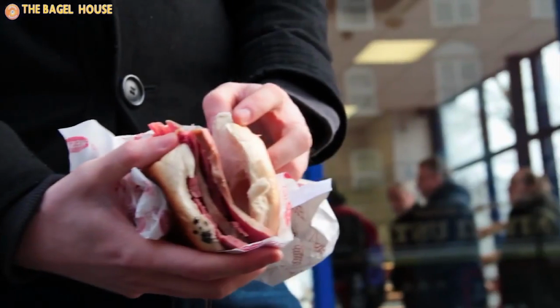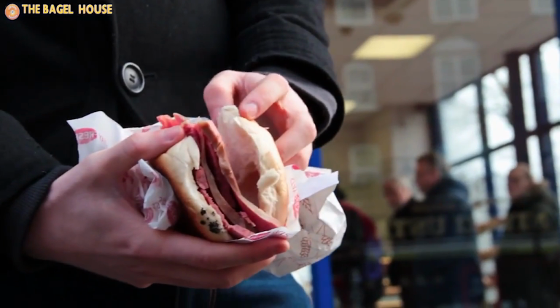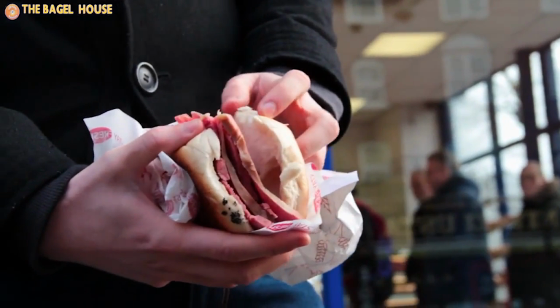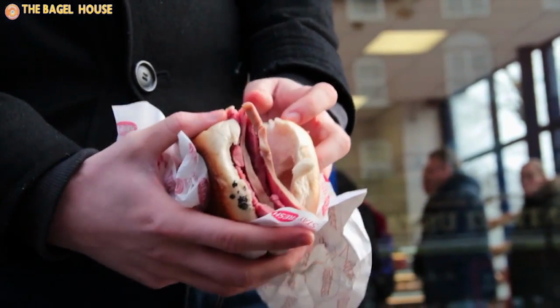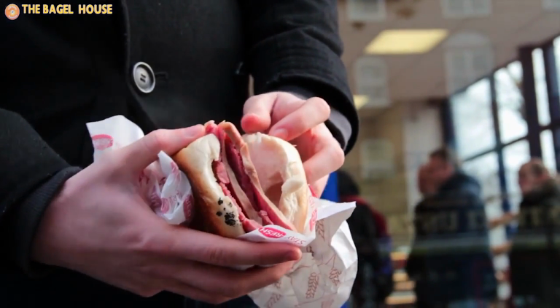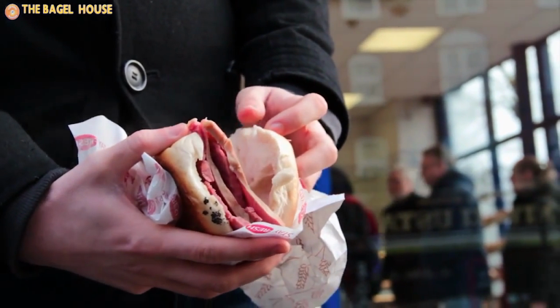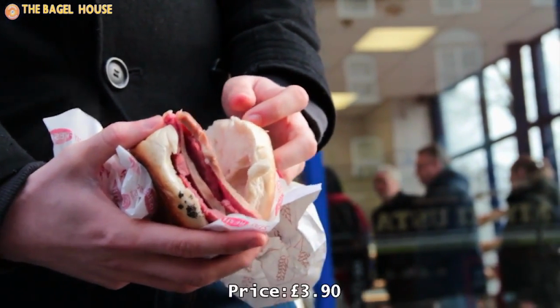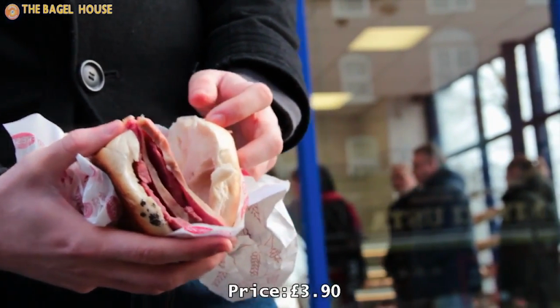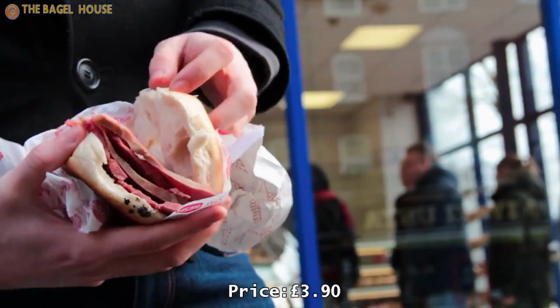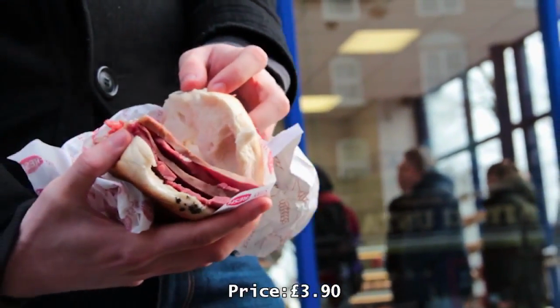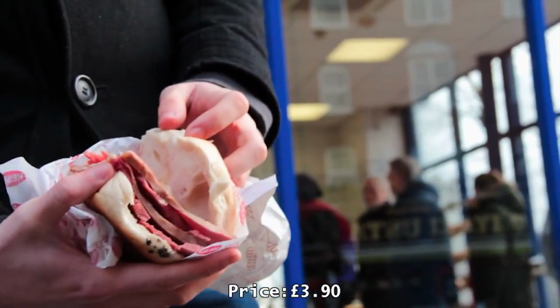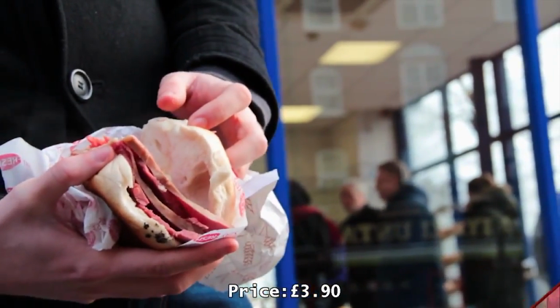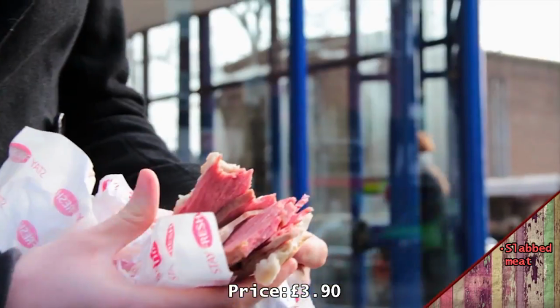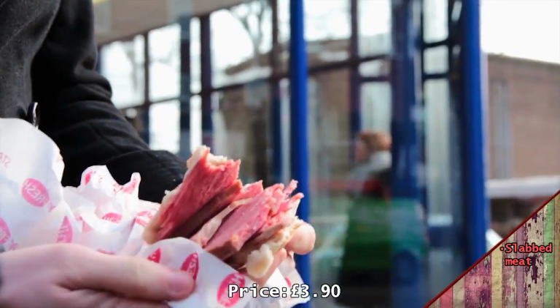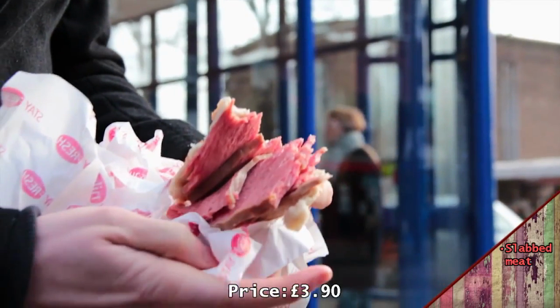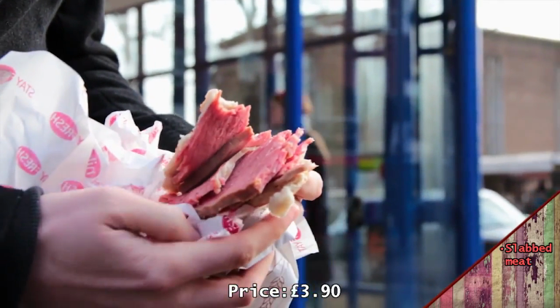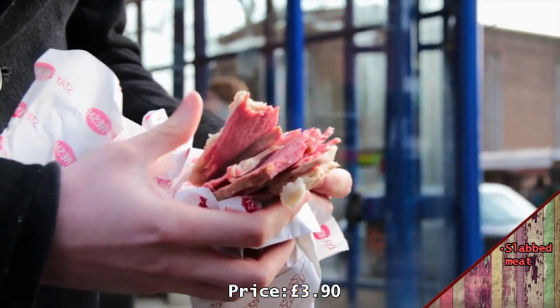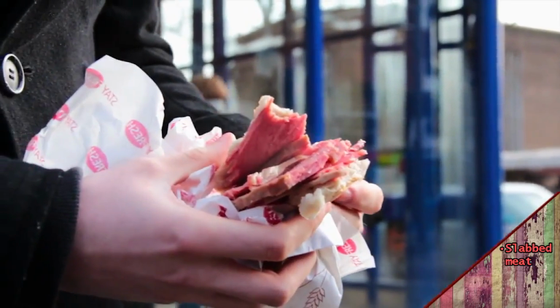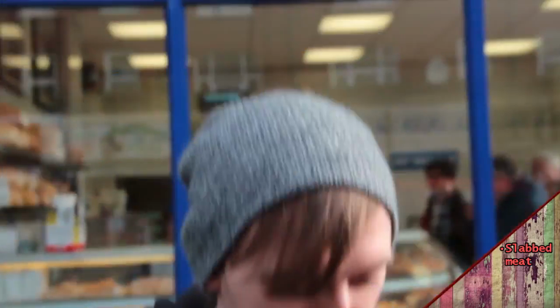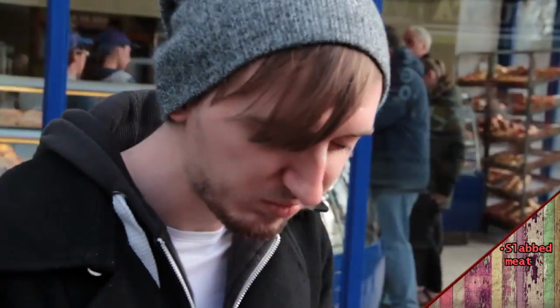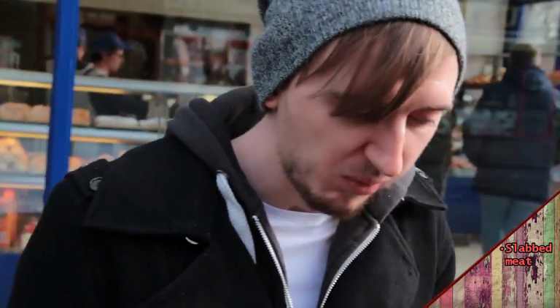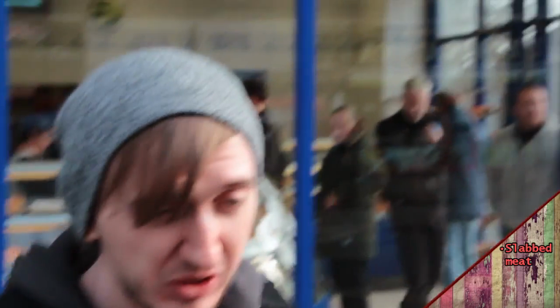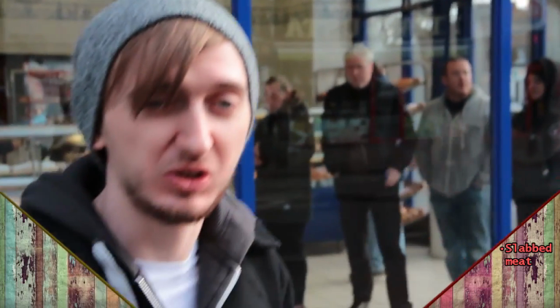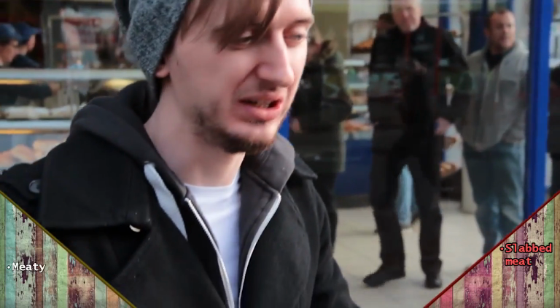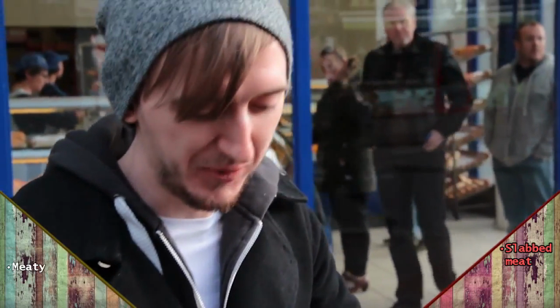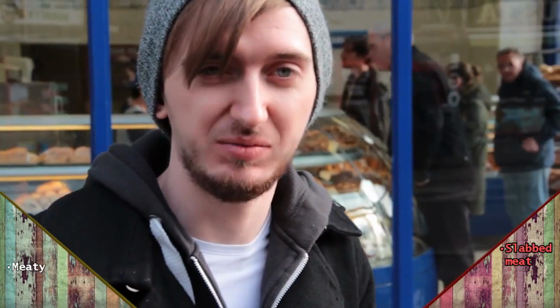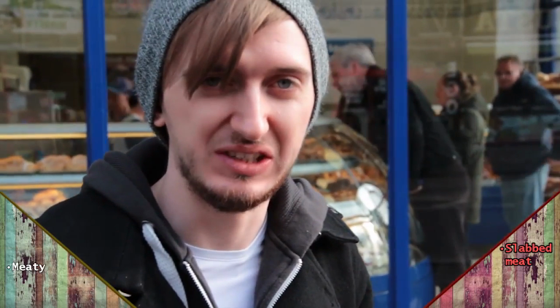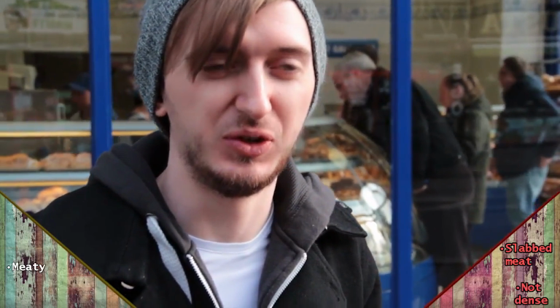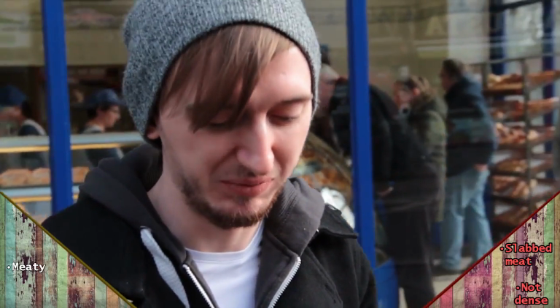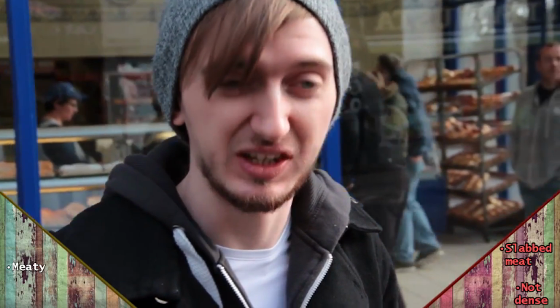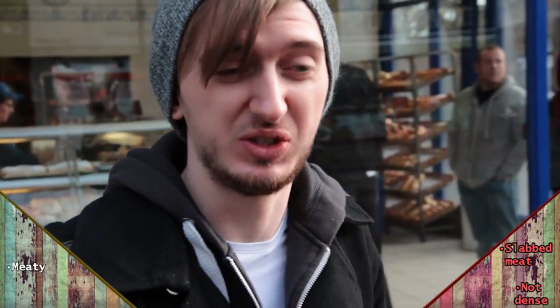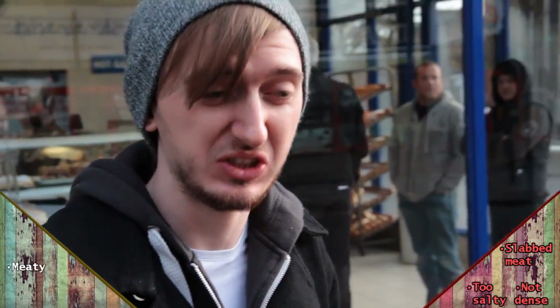We're at the Bagel House. I've just got myself another beautiful salt beef bagel. It's a little bit different from the other ones — it's slabbed meat rather than chunky and tender. Even though there's still a lot of meat in here, it's not as dense as it could be. It's a little bit saltier too.